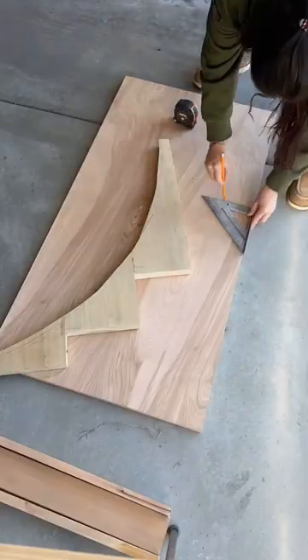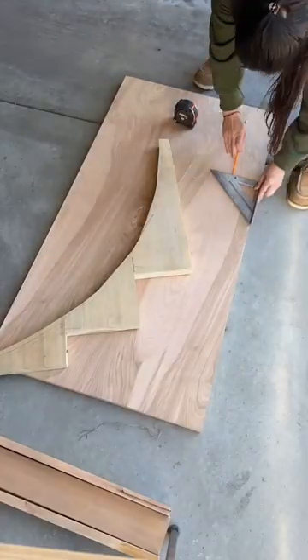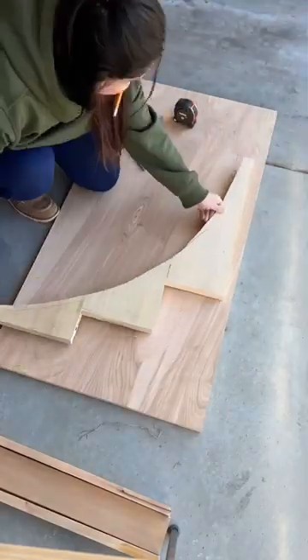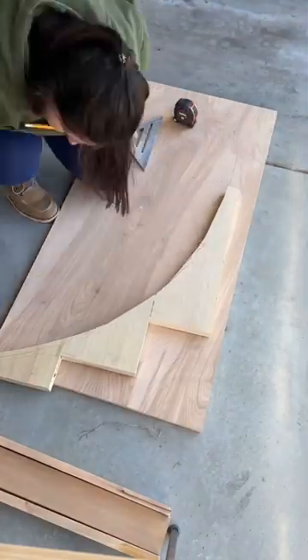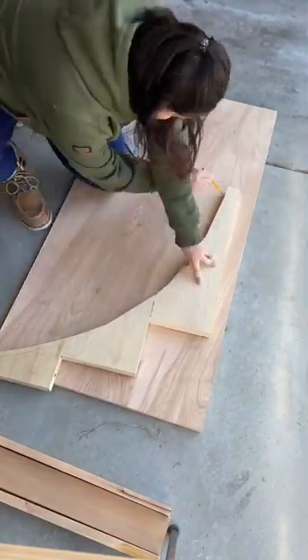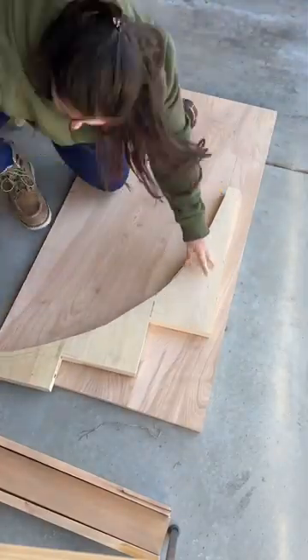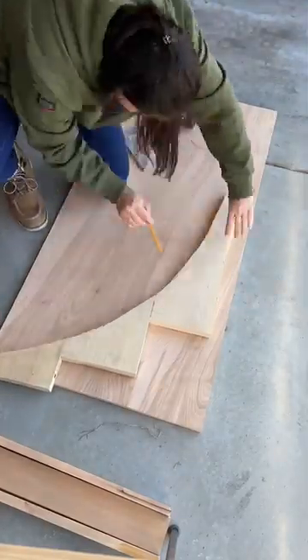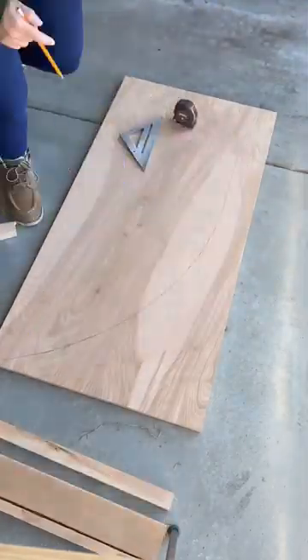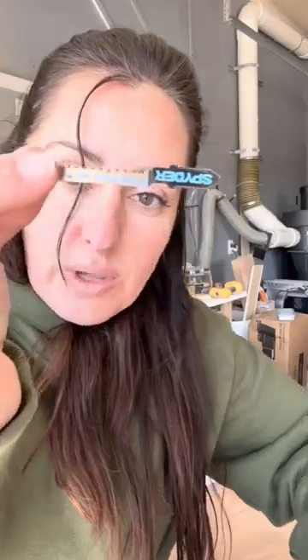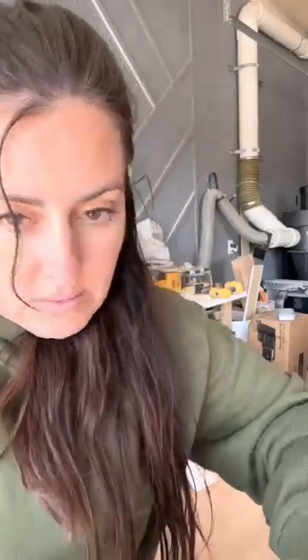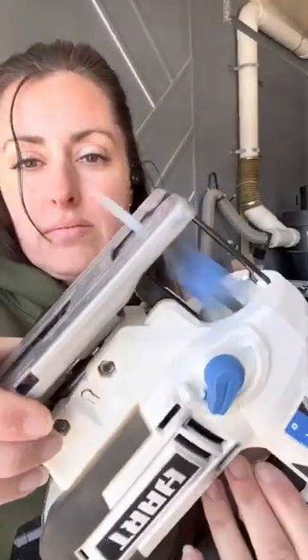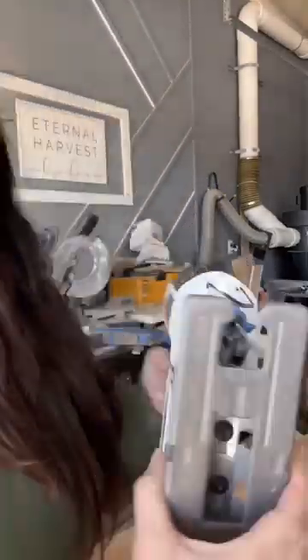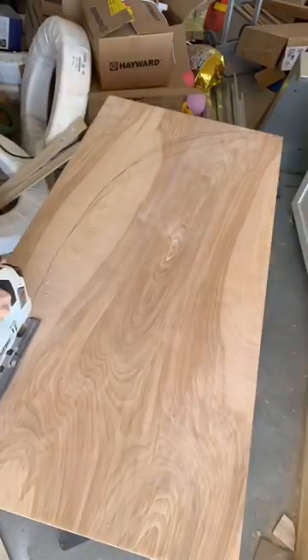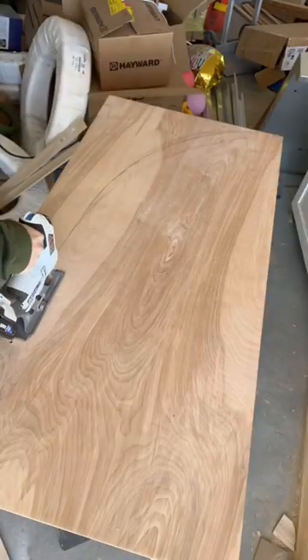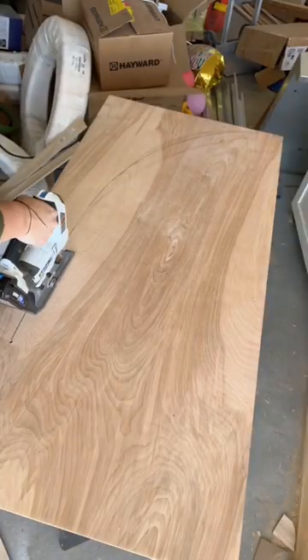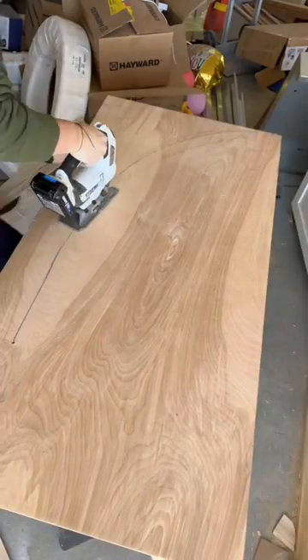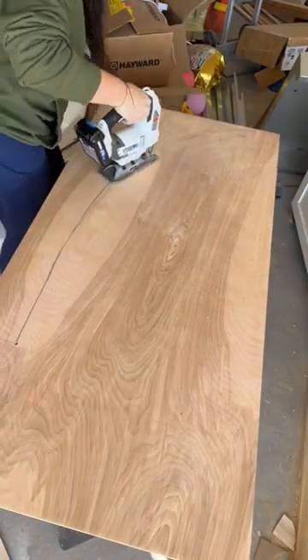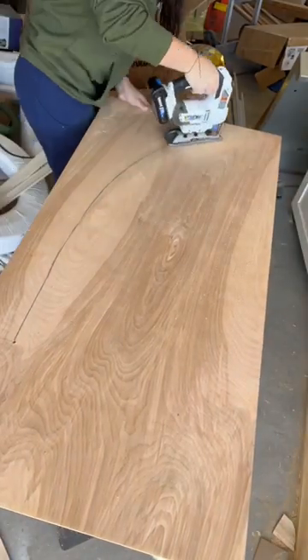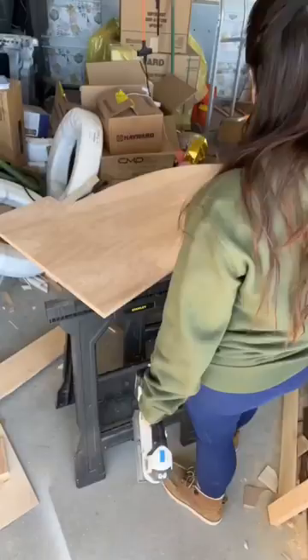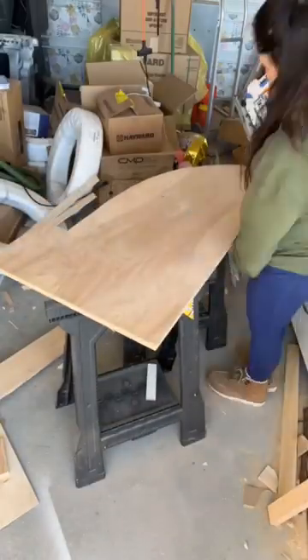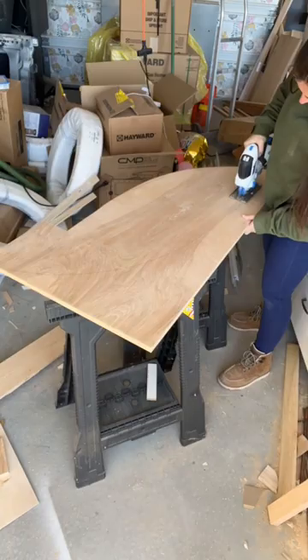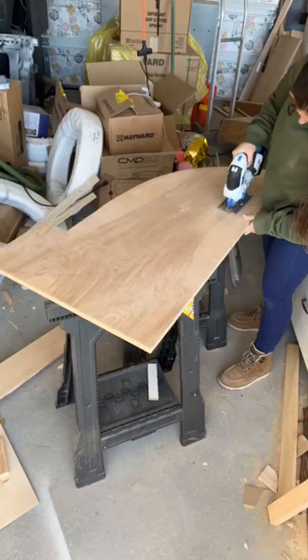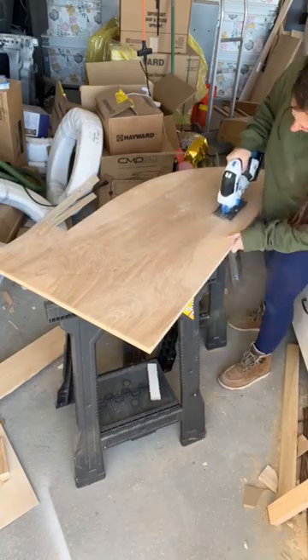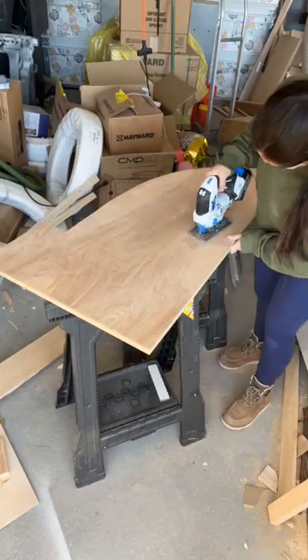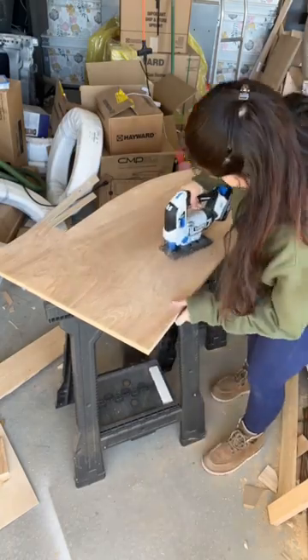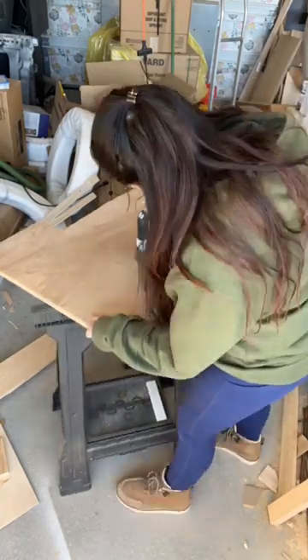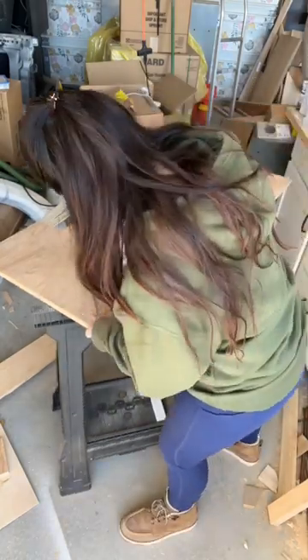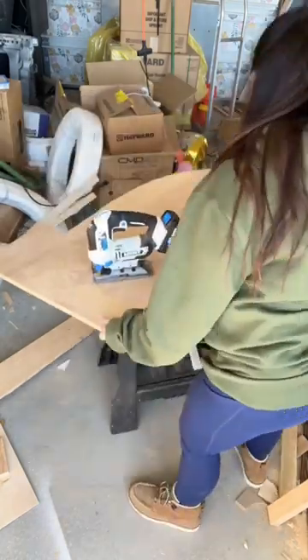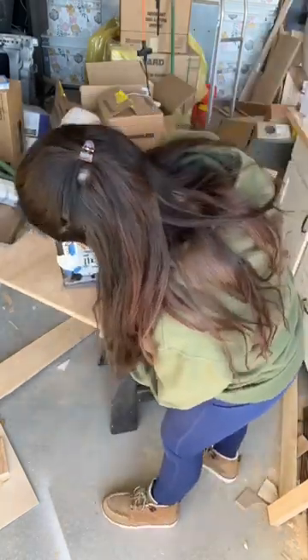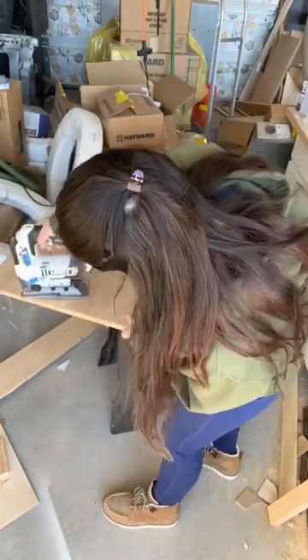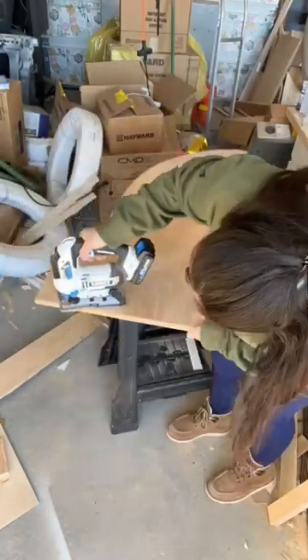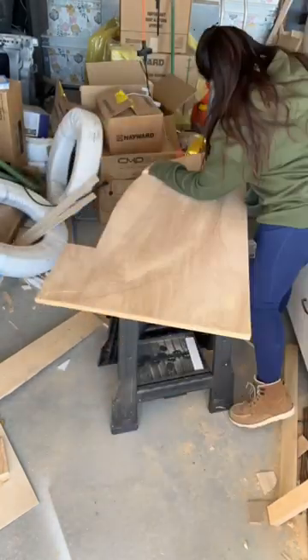I grabbed some hardwood three quarter inch plywood and I drew an arch shape. I'm using this super fine finish blade from Spider to cut out the arch shape on one side, then I flipped it over and used that as a stencil to cut out the second arch.